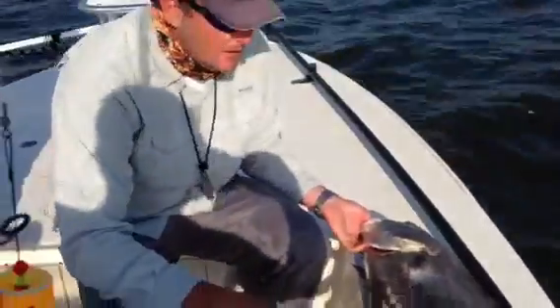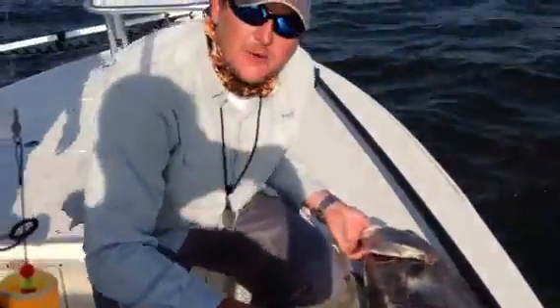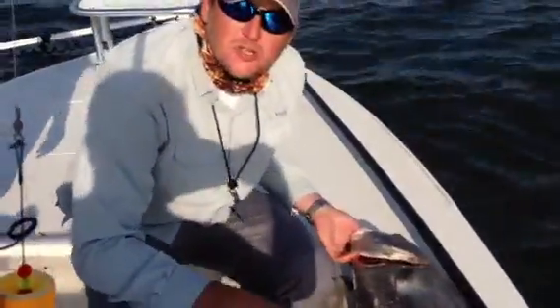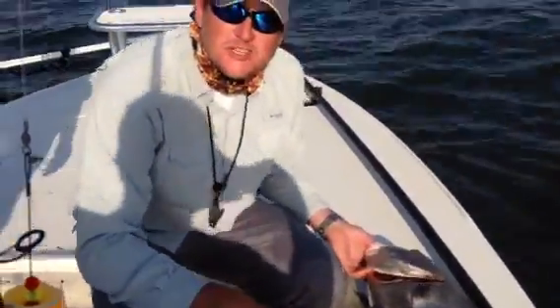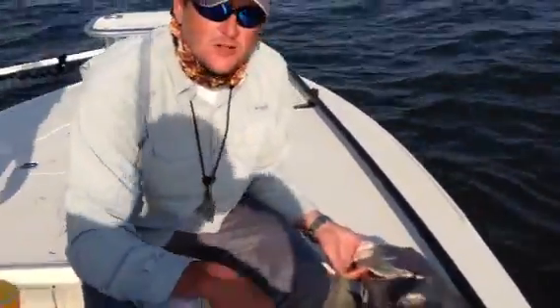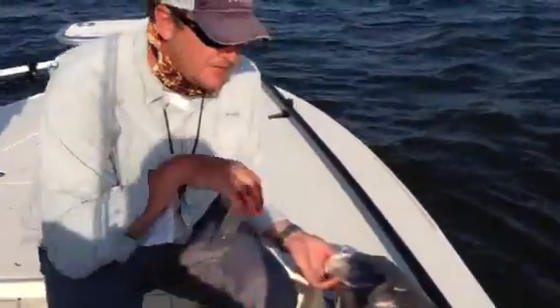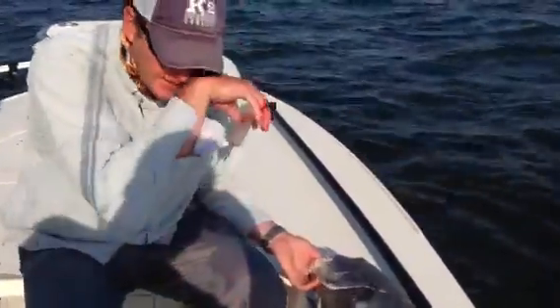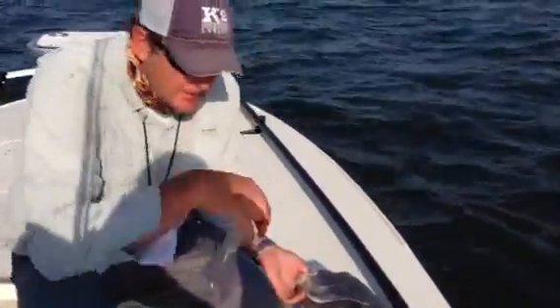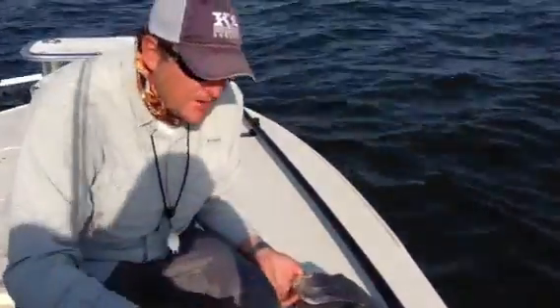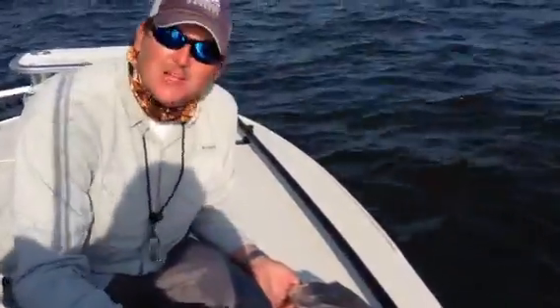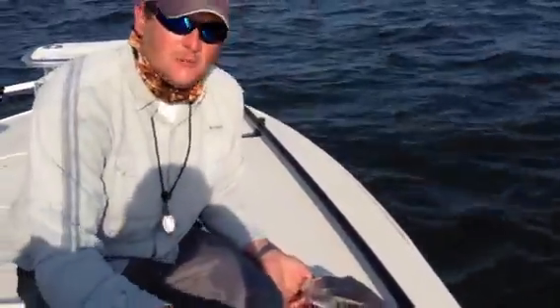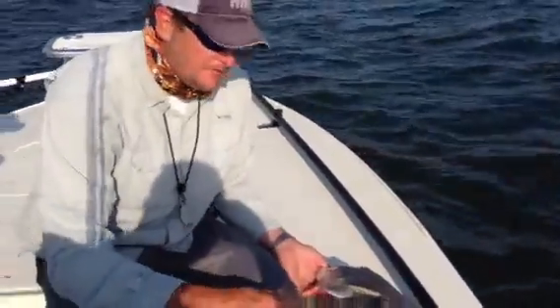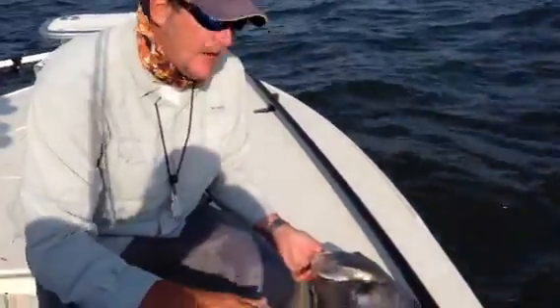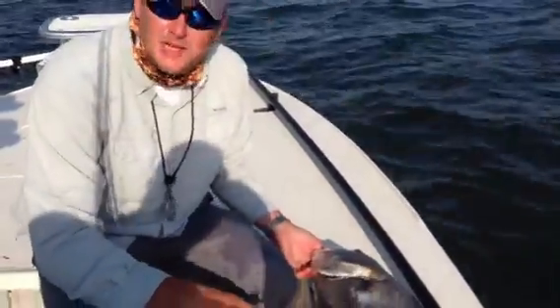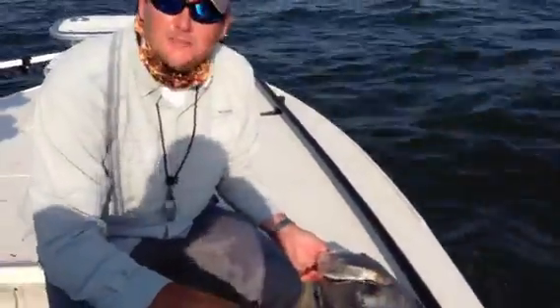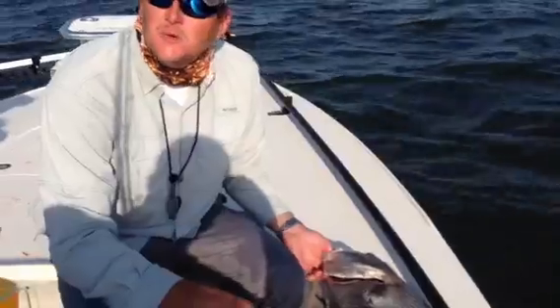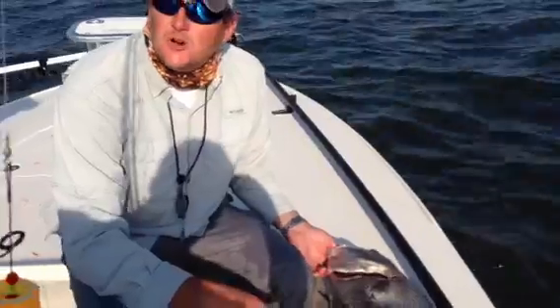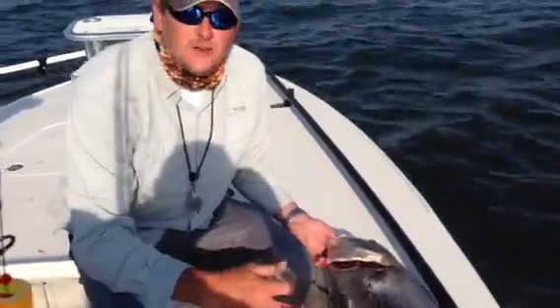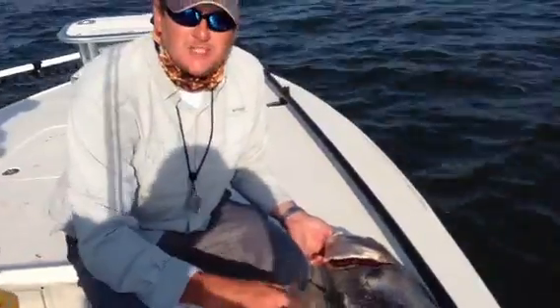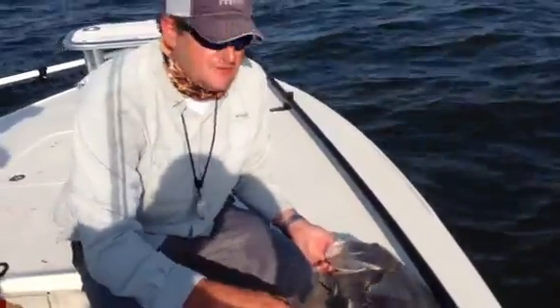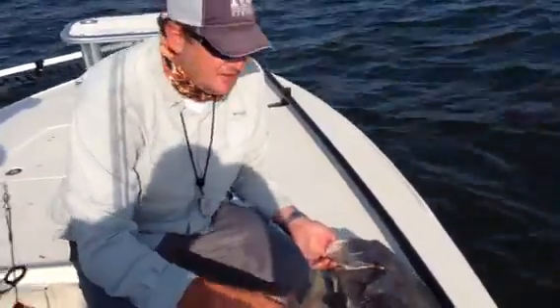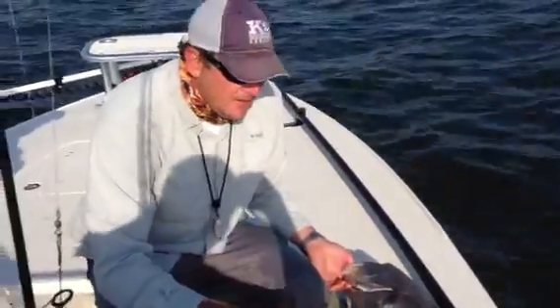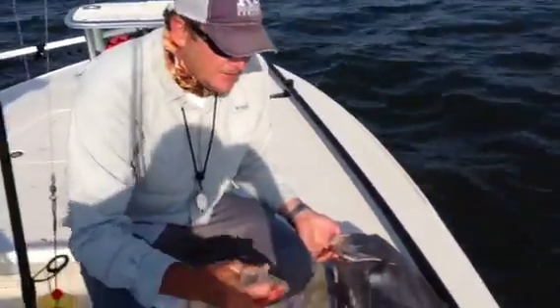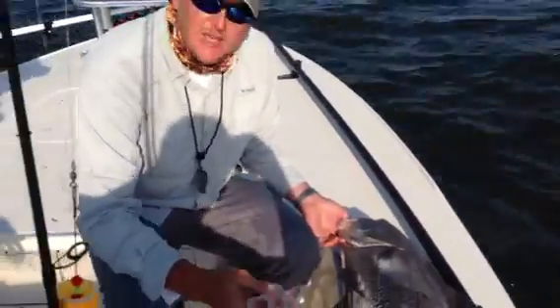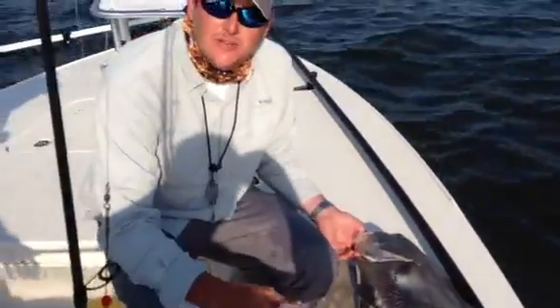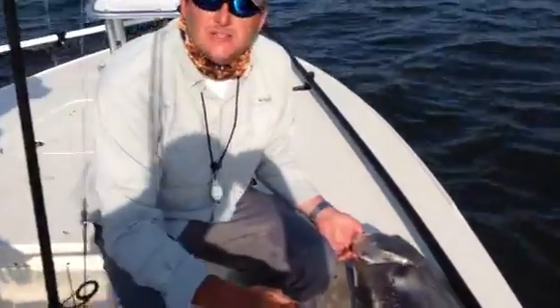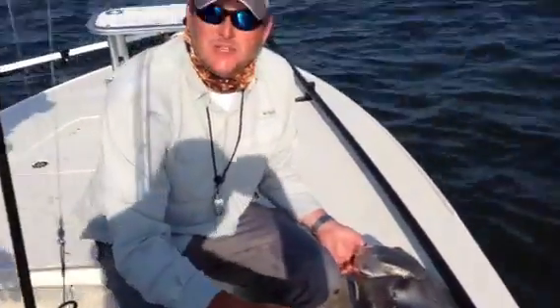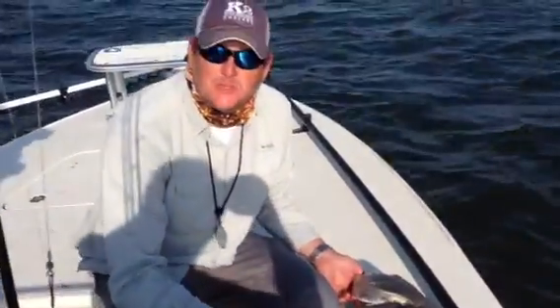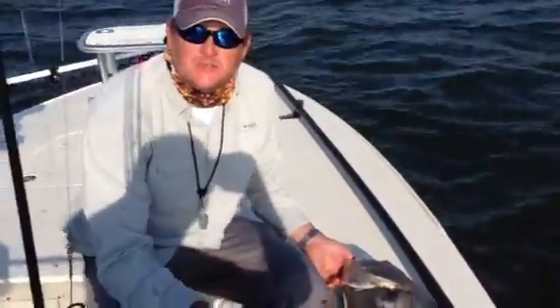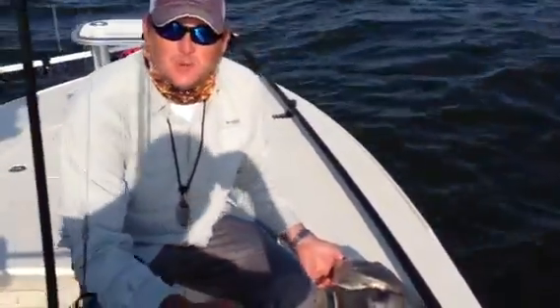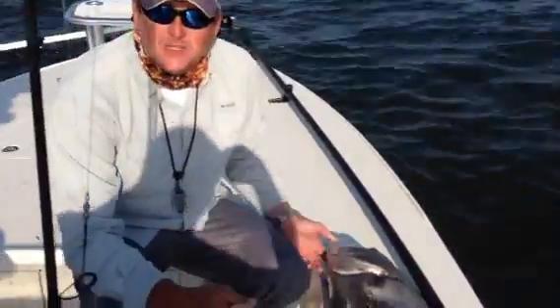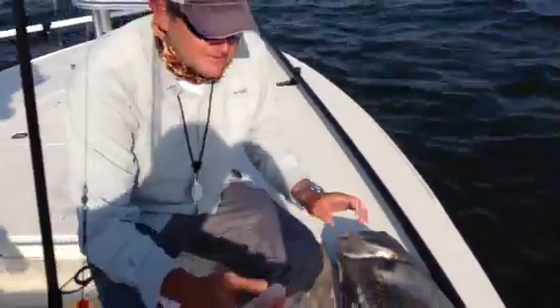Alright, here we are in Charleston, South Carolina. We've got a black drum — a nice black drum — caught out here in about 60 feet. I'm going to show you how to ventilate this fish and release this fish properly and safely.